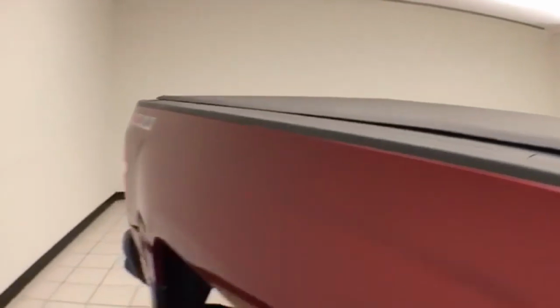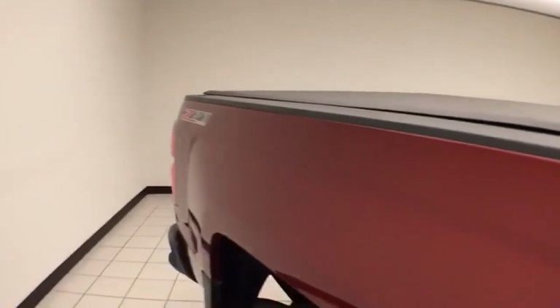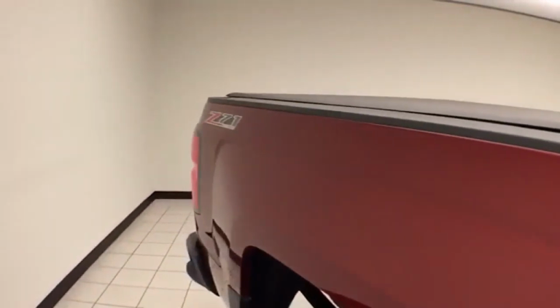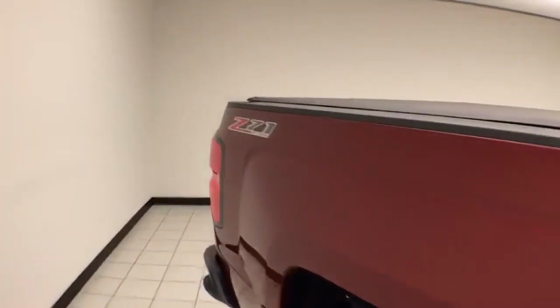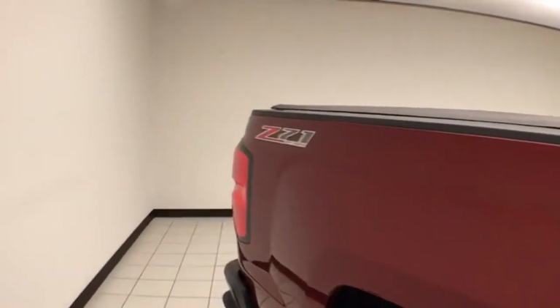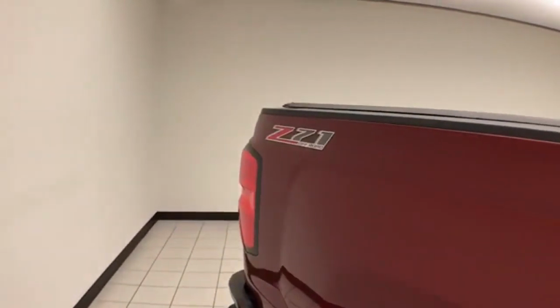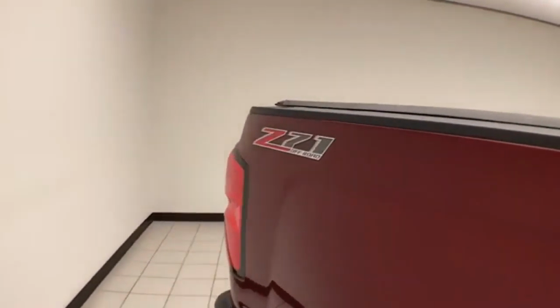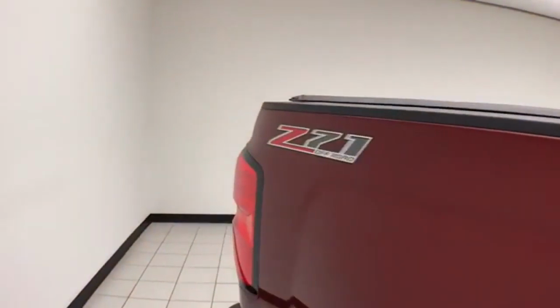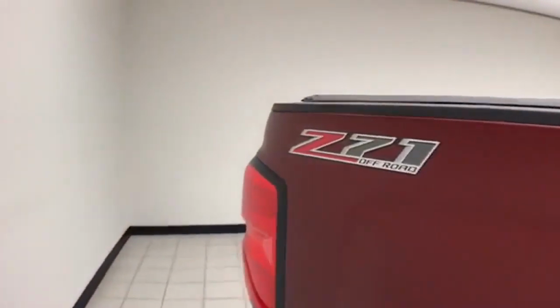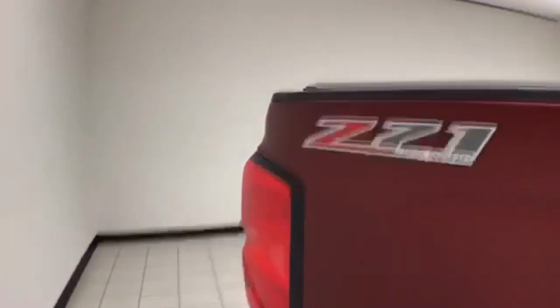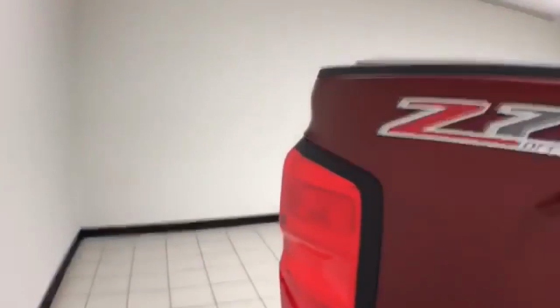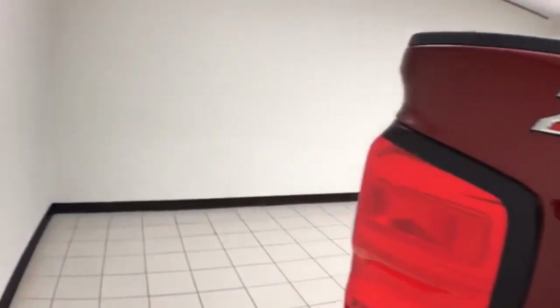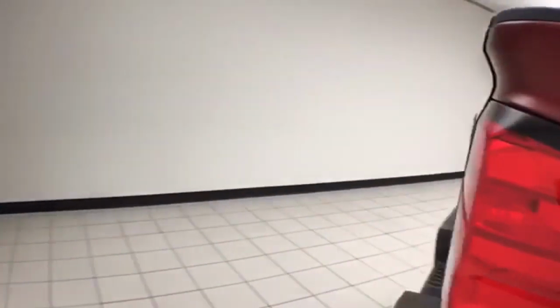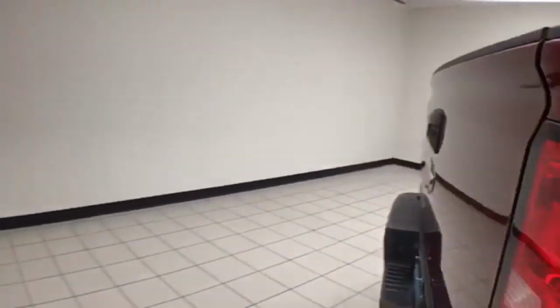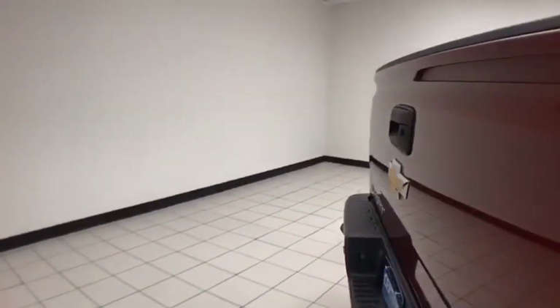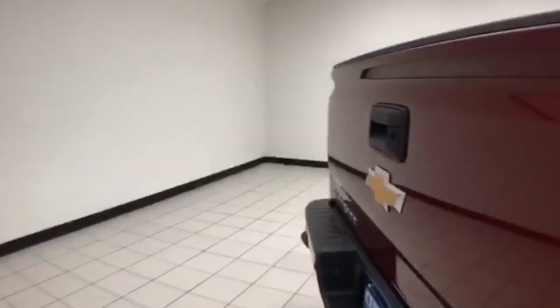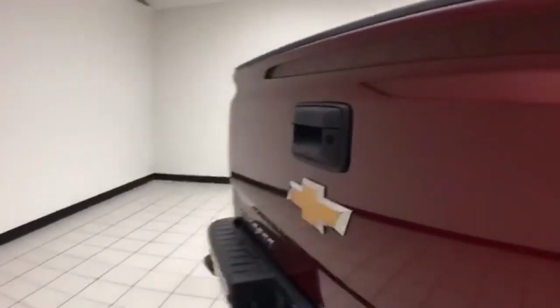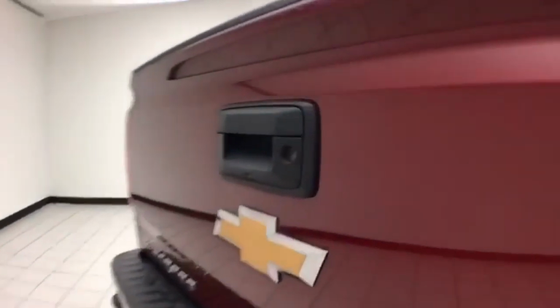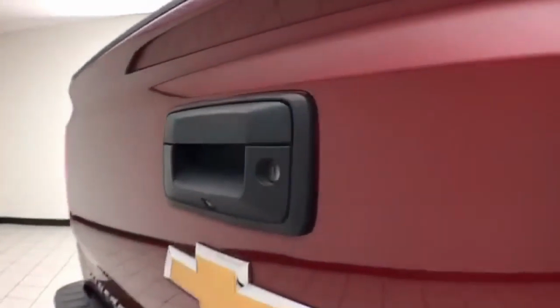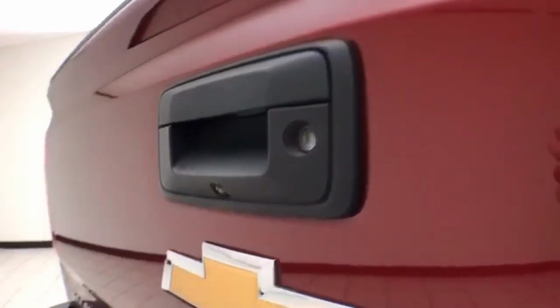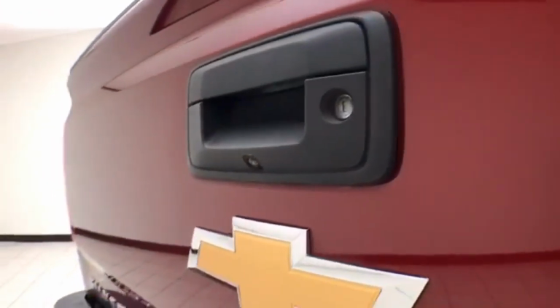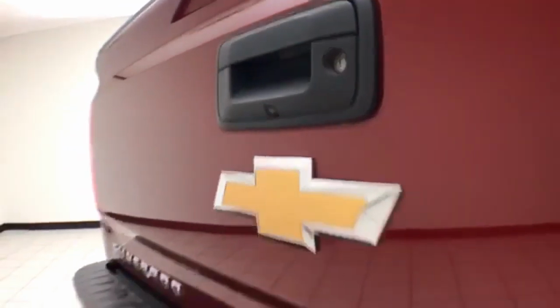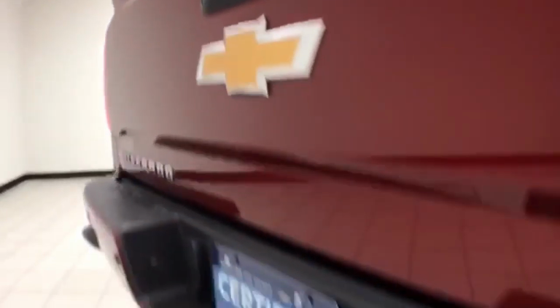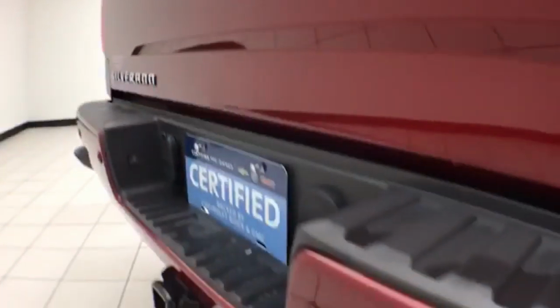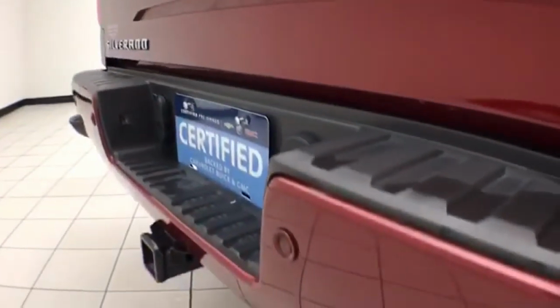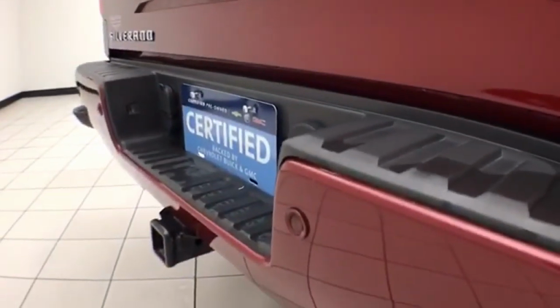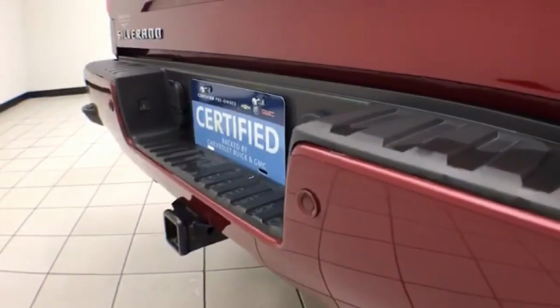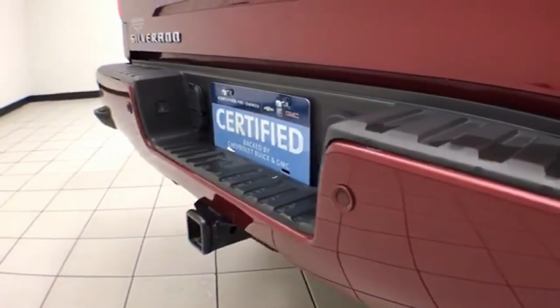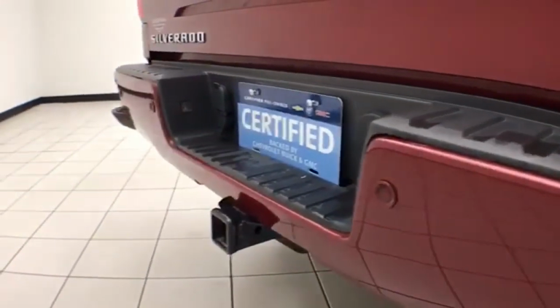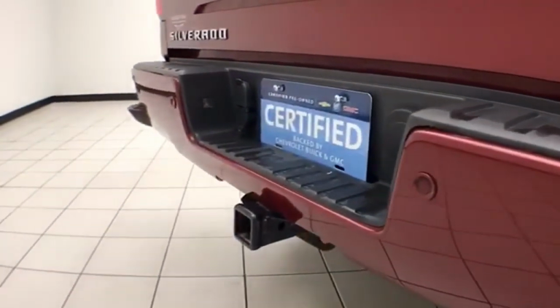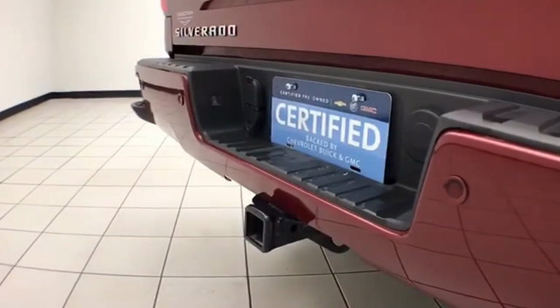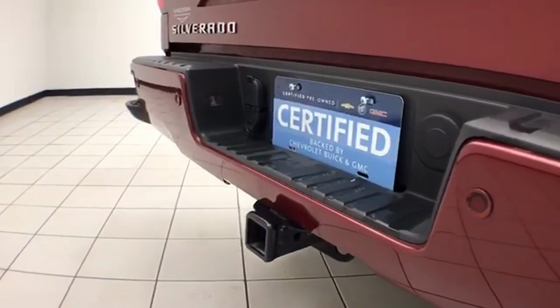It comes with a soft tonneau cover and a Z71 off-road suspension package that includes skid plates for protection. There's a locking tailgate, backup camera, and rear parking sensors, helping to give it a 5-star front-inside government crash rating.